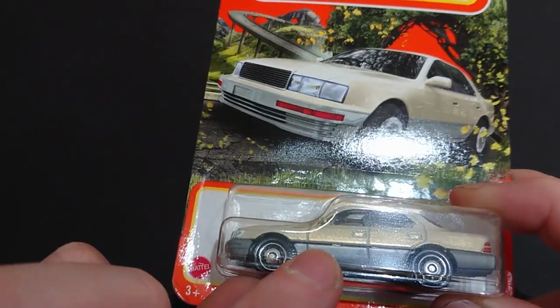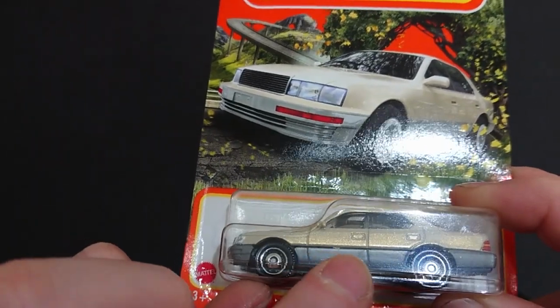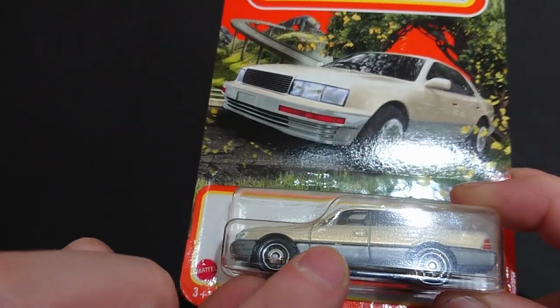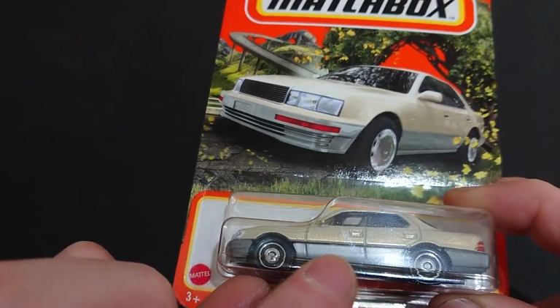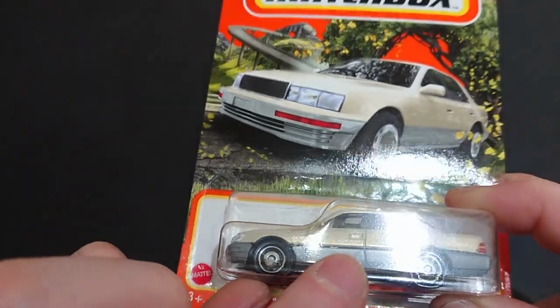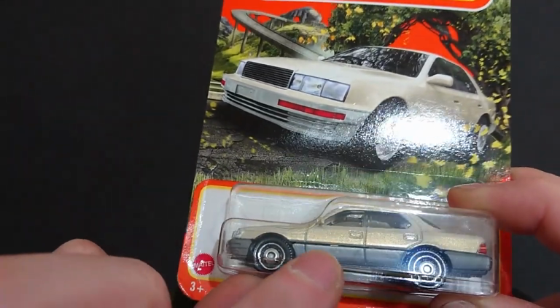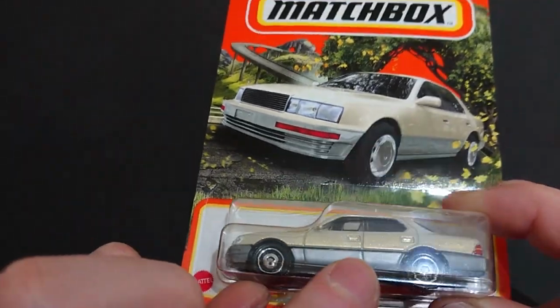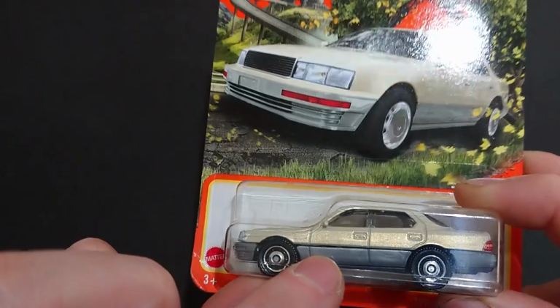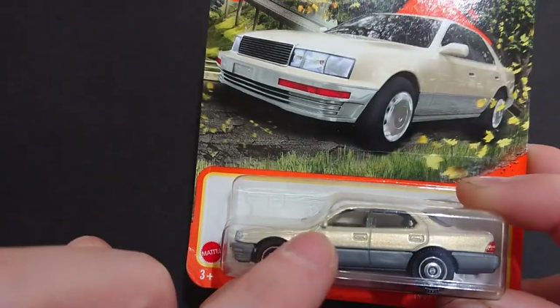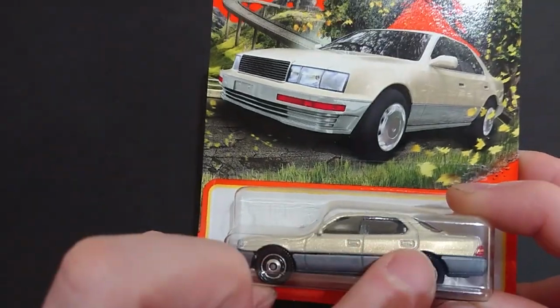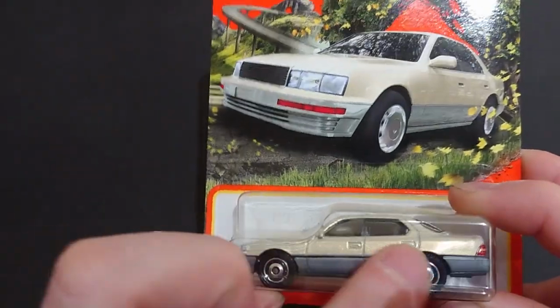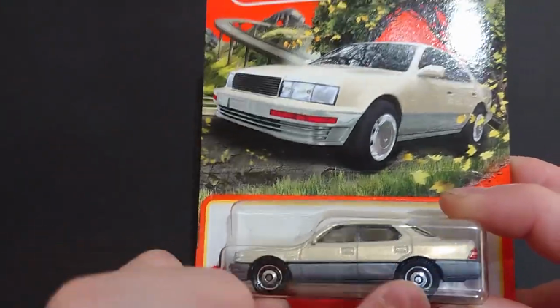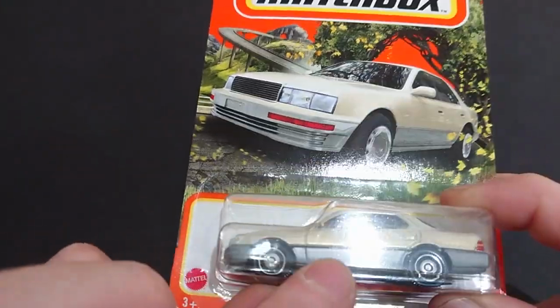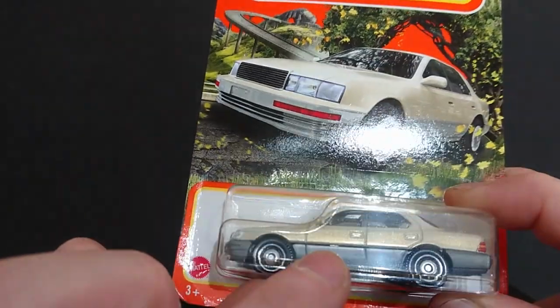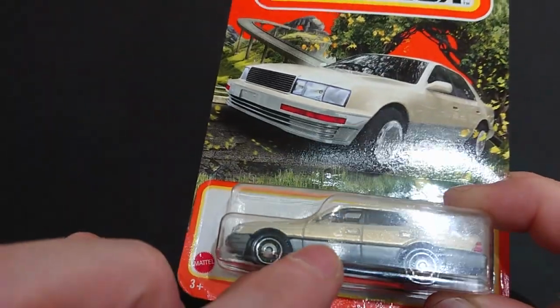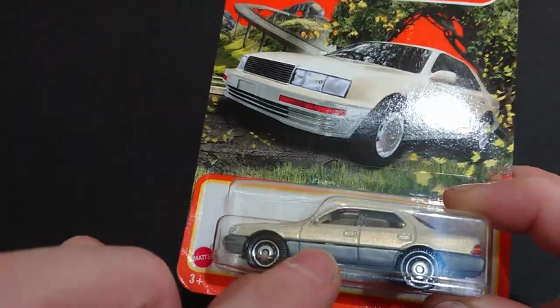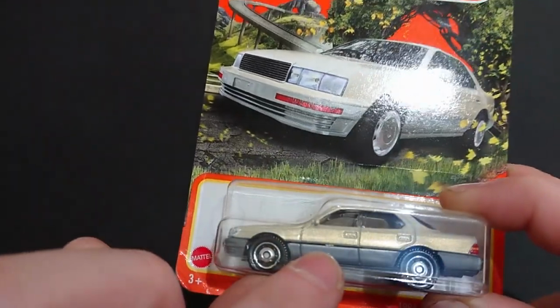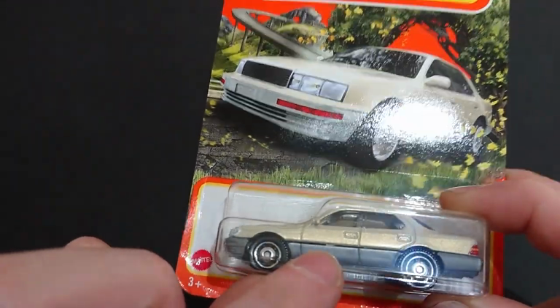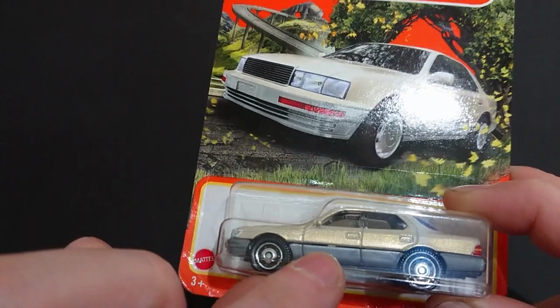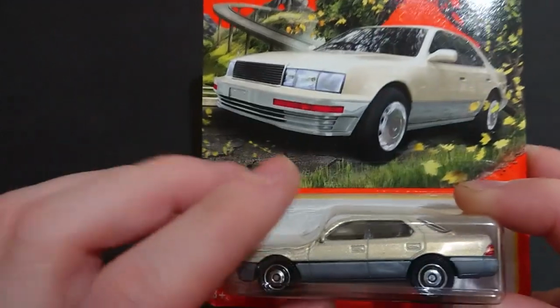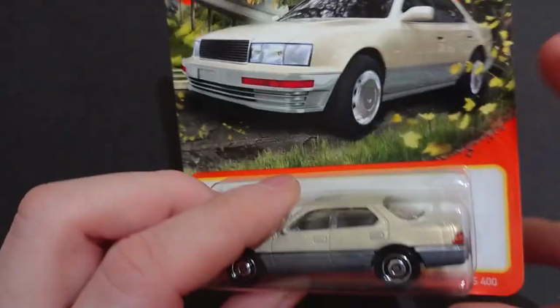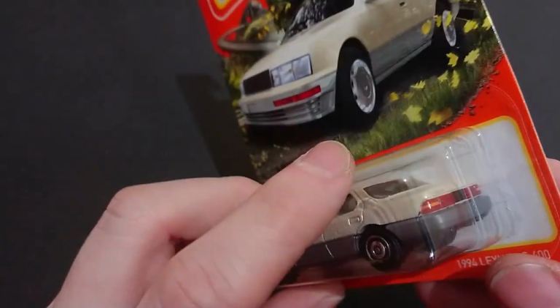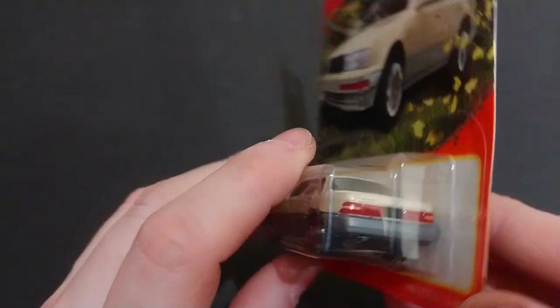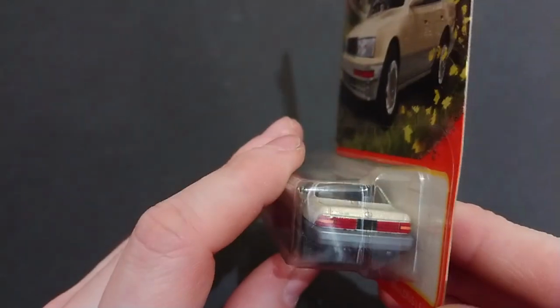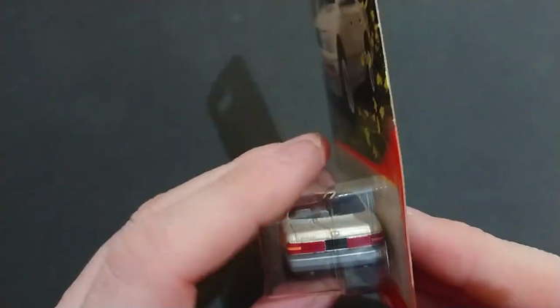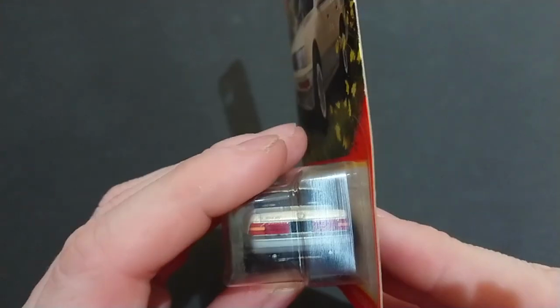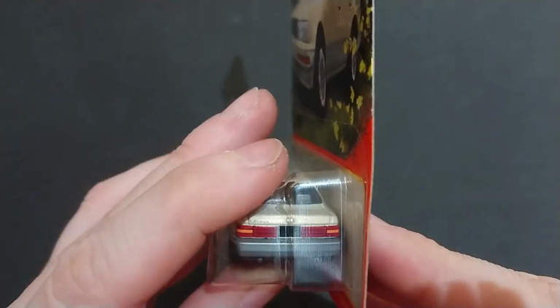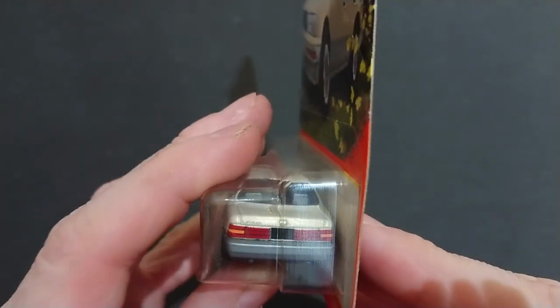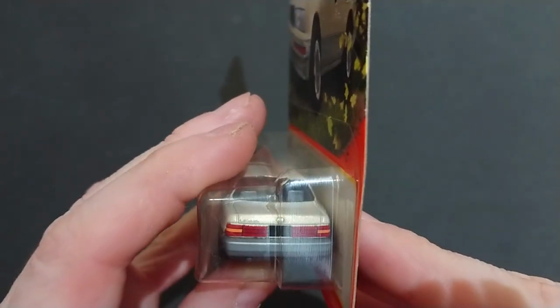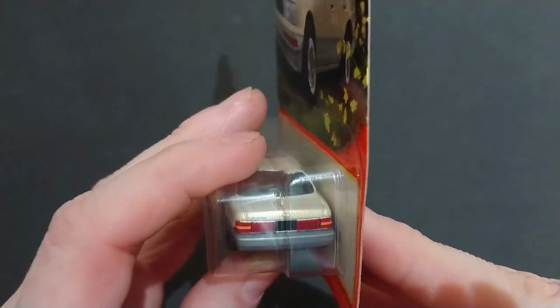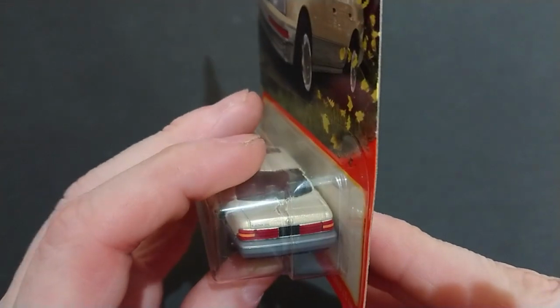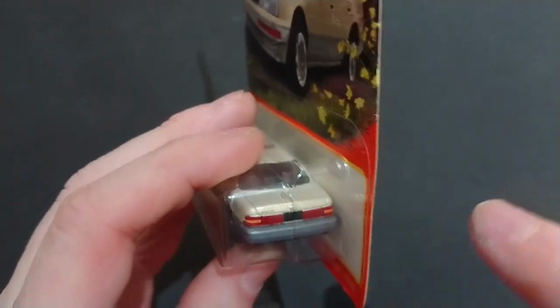One thing that scares me though is if we can see in there, there appears to be a gap between the top and the bottom — that's the beige and the silver. You can see there appears to be a gap. We'll get a closer look when I get out of the package, but they have stepped up their game a little bit.